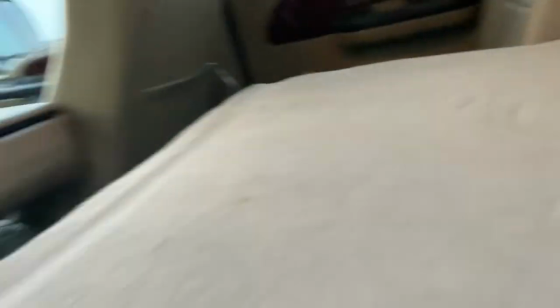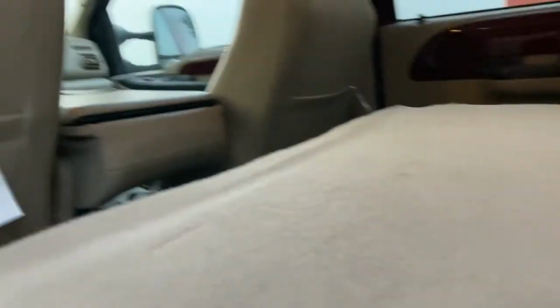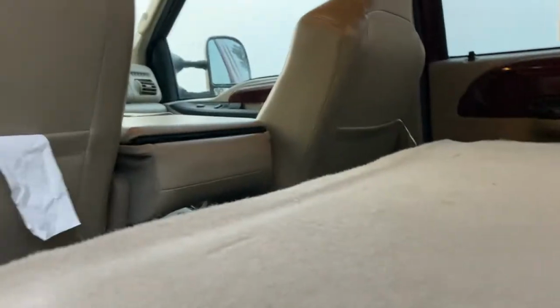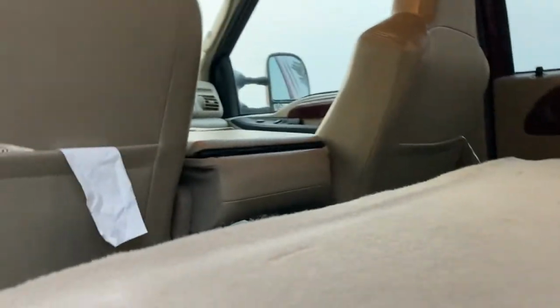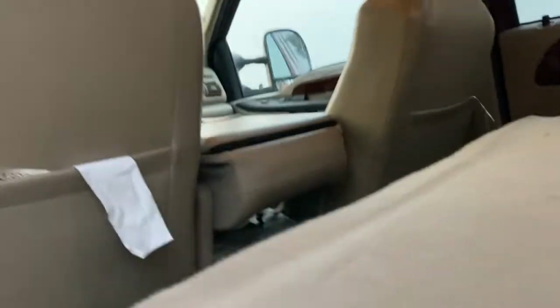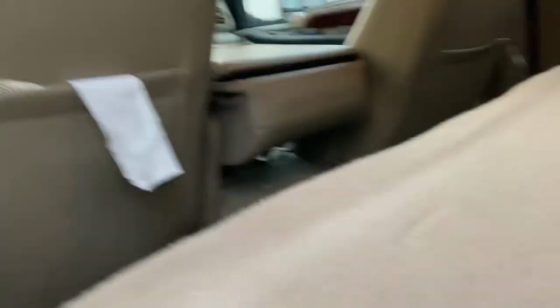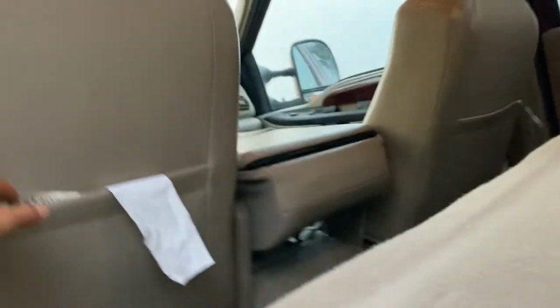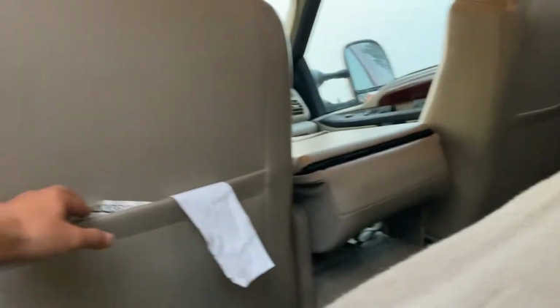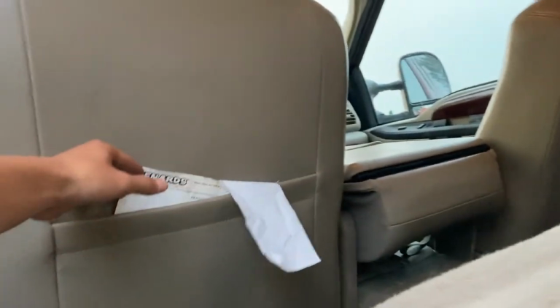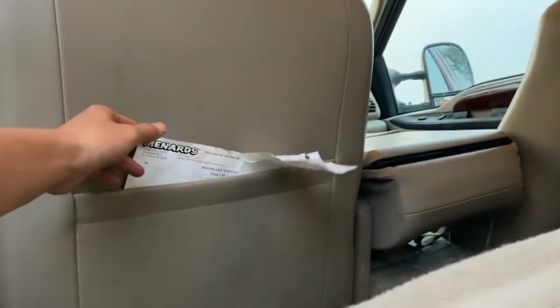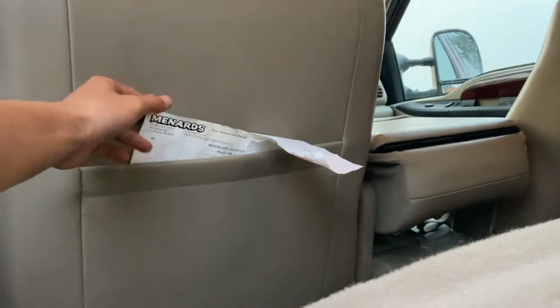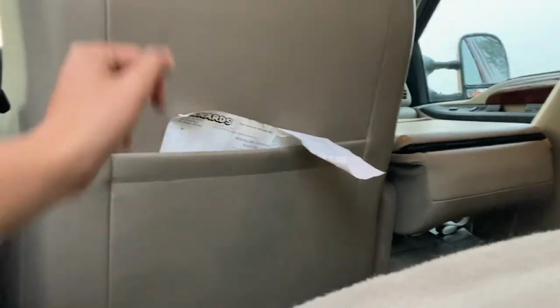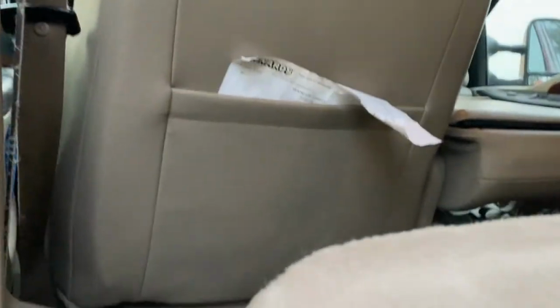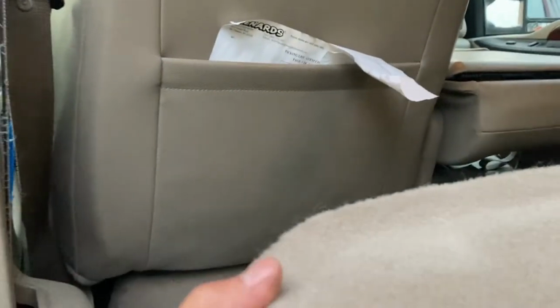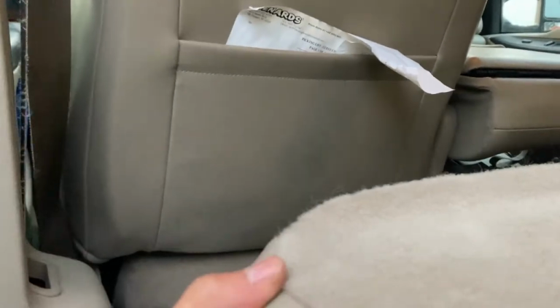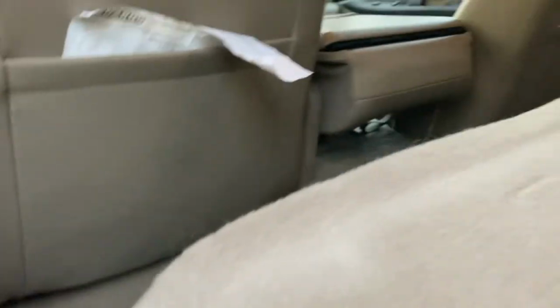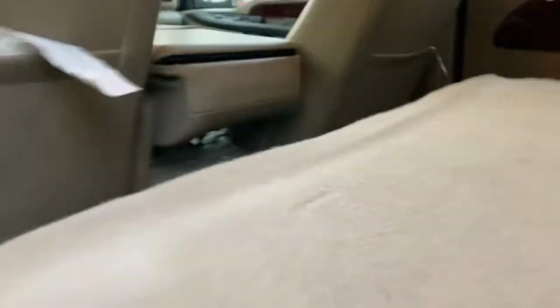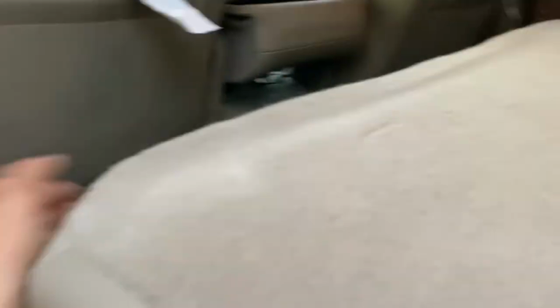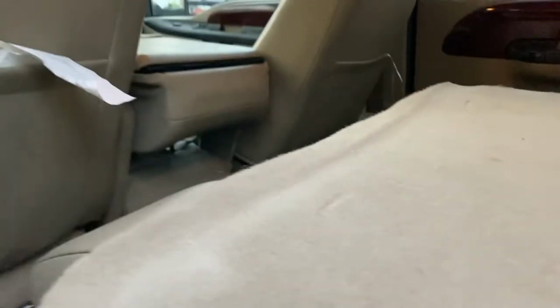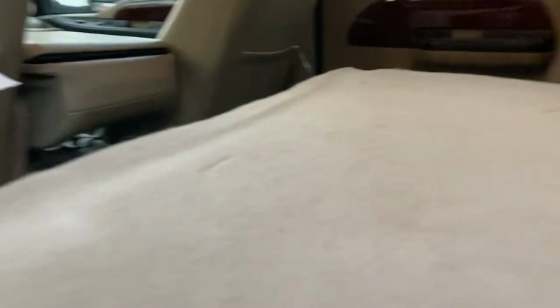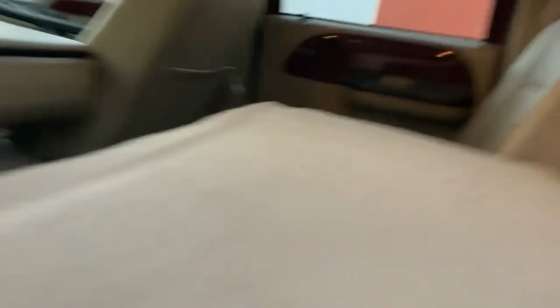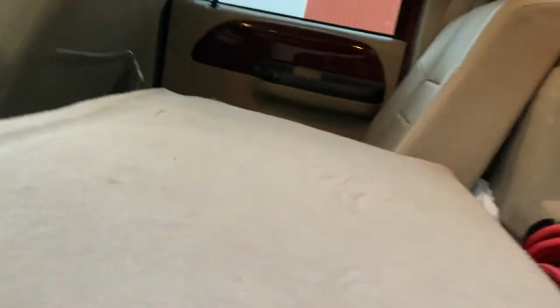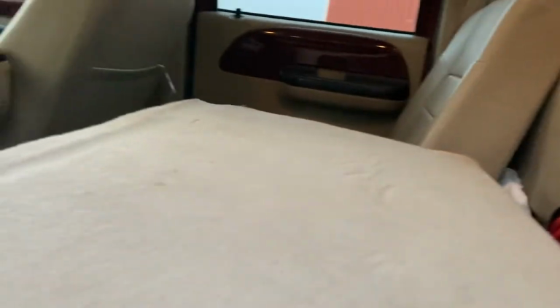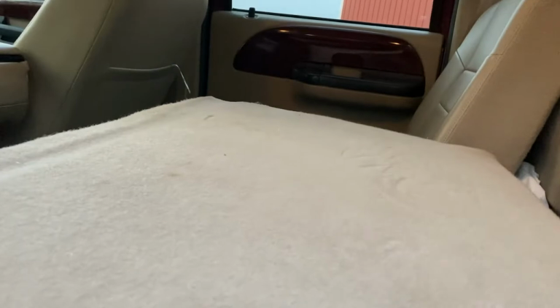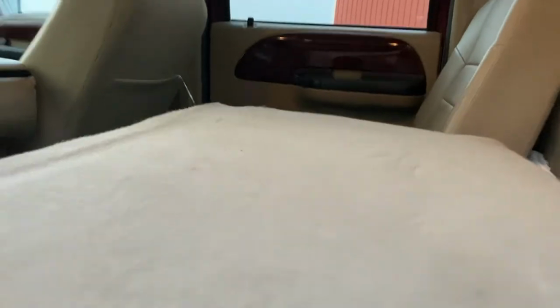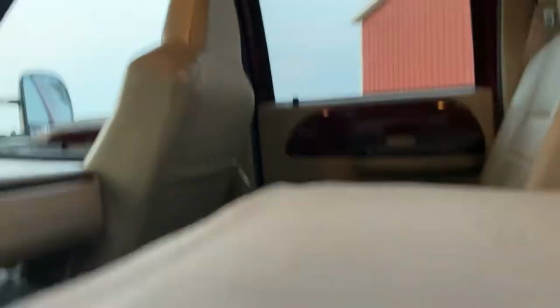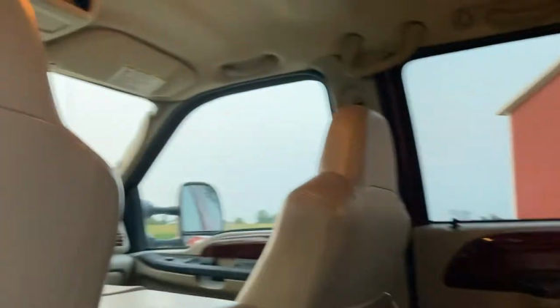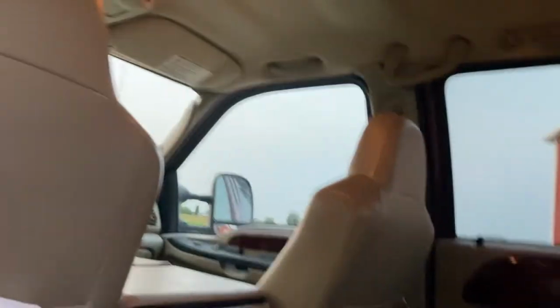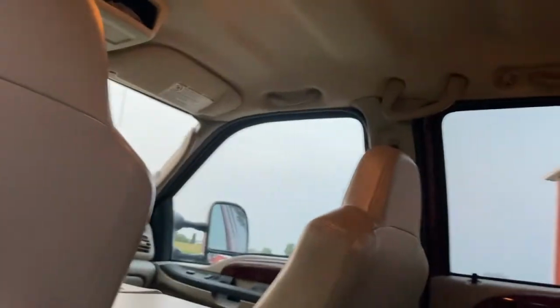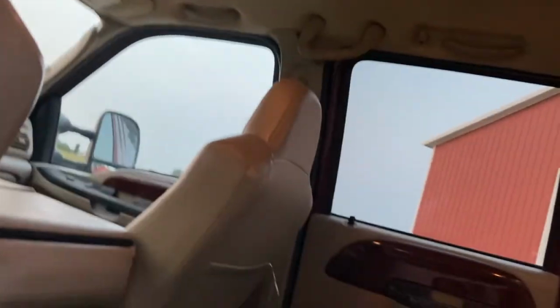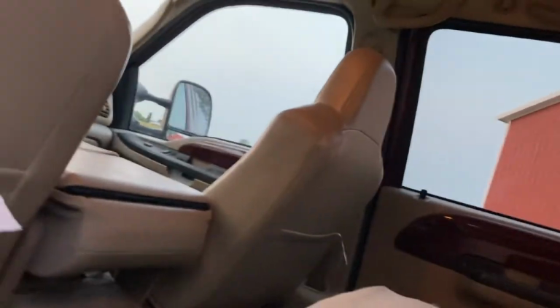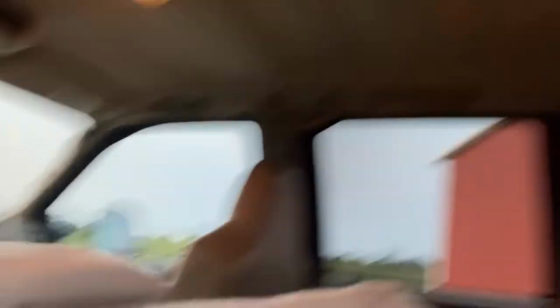In the back of the truck, nothing in the pockets besides receipts from Menards. And yeah, that is it — that's all we got. It's kind of messy.